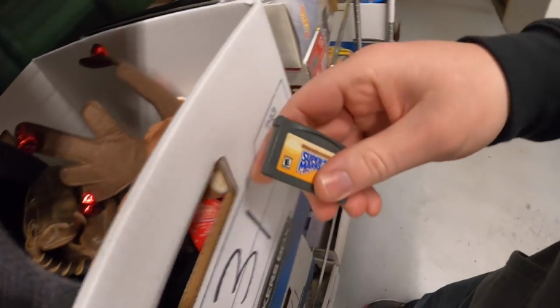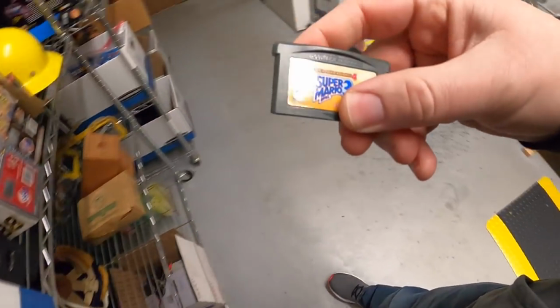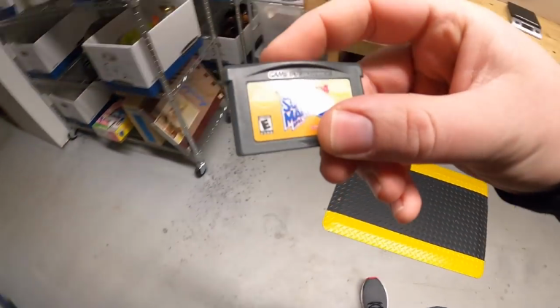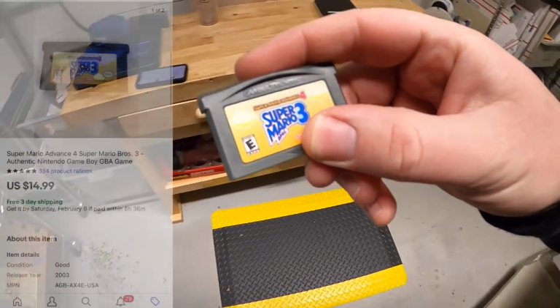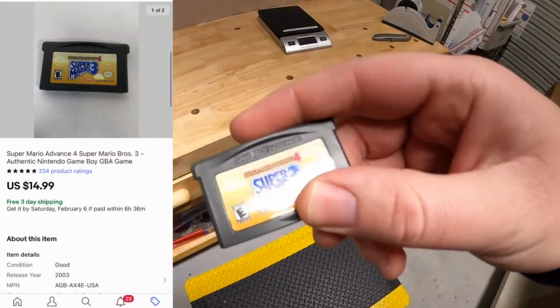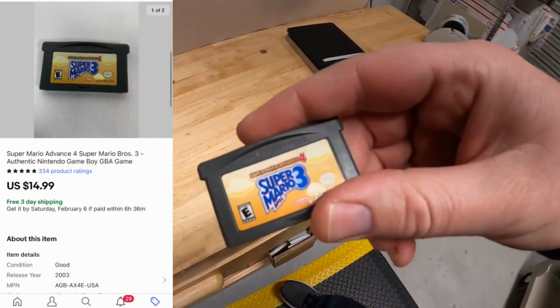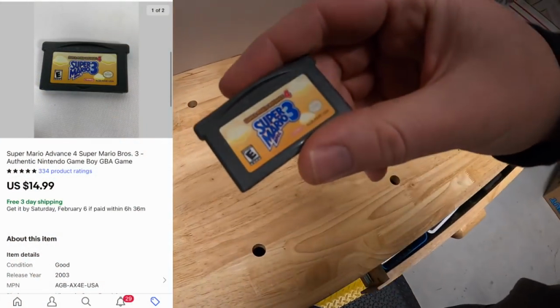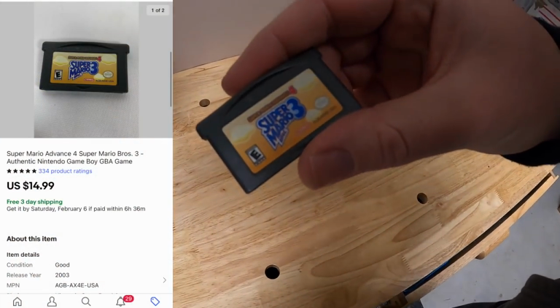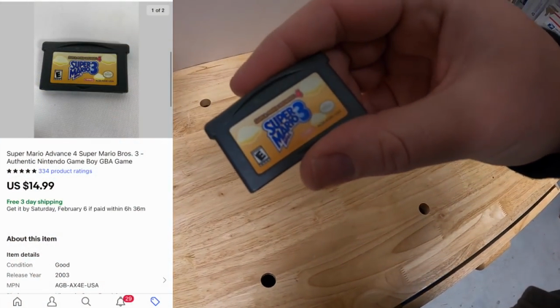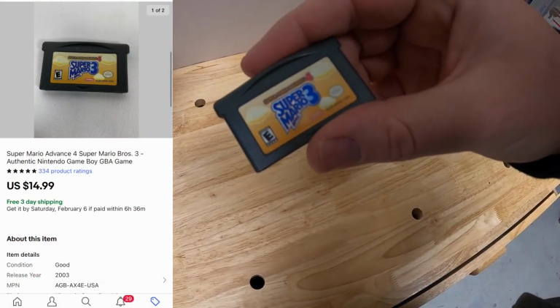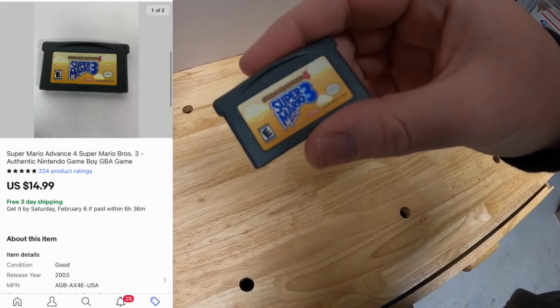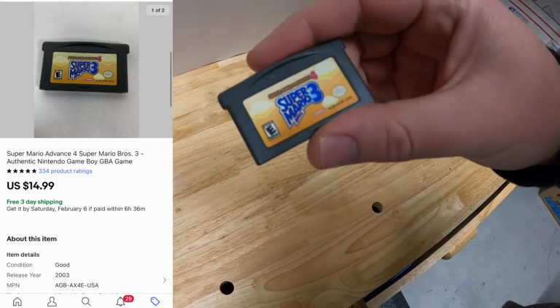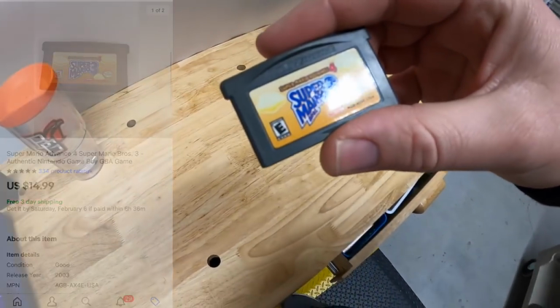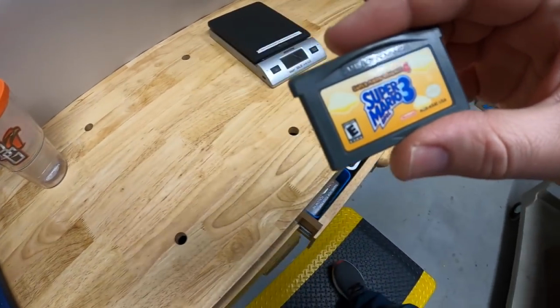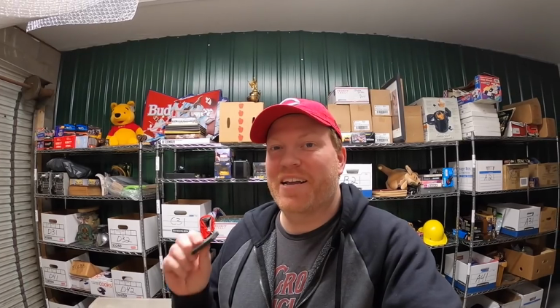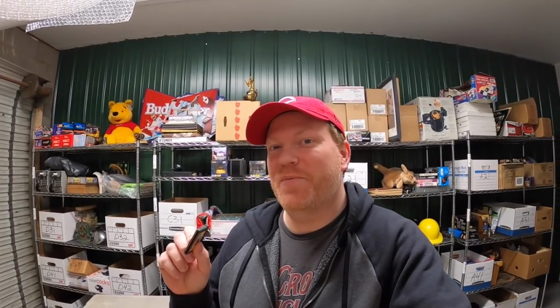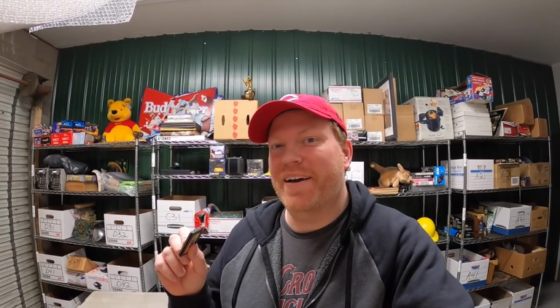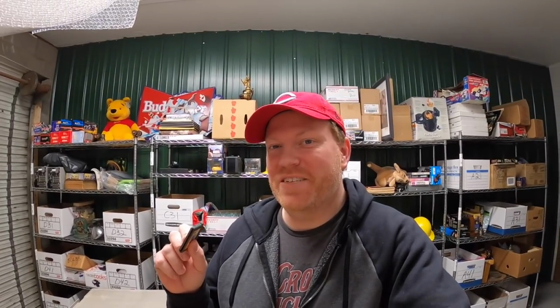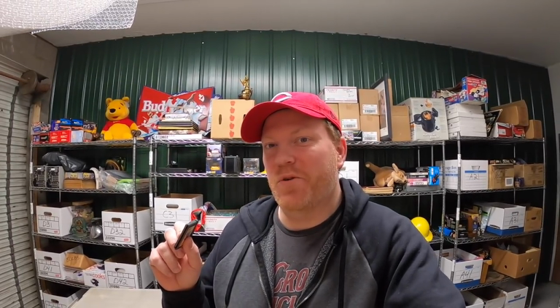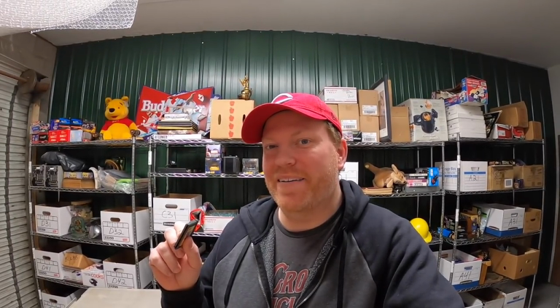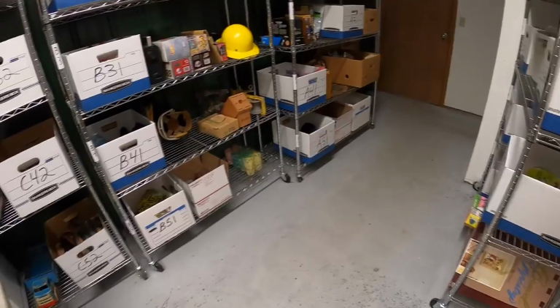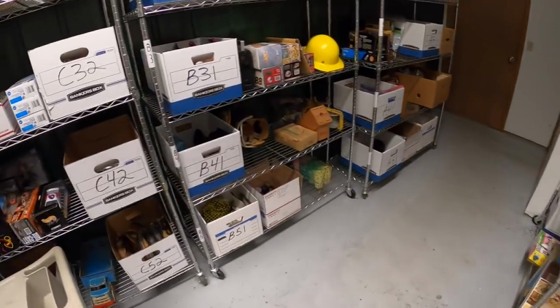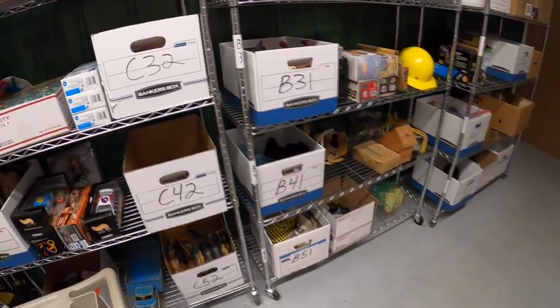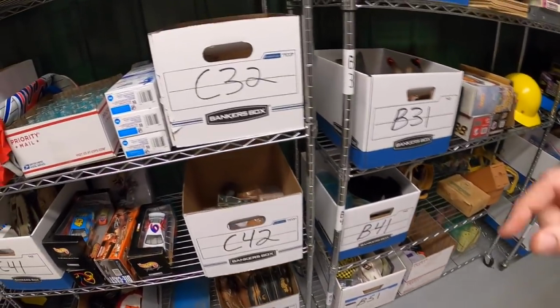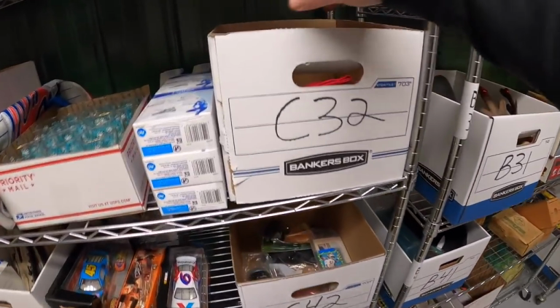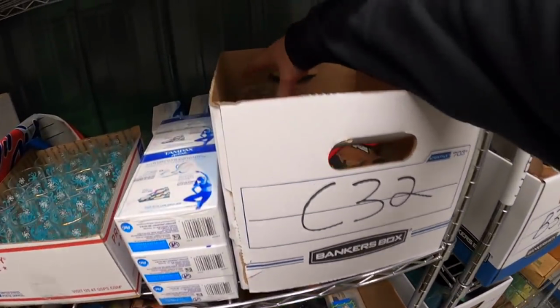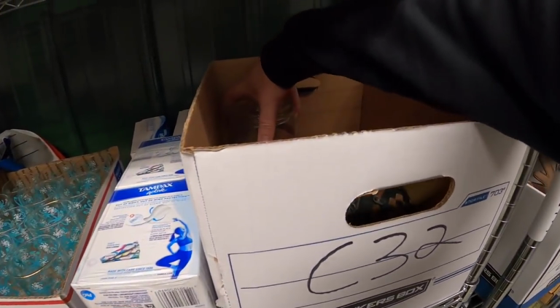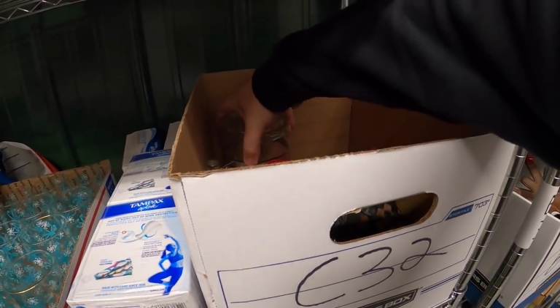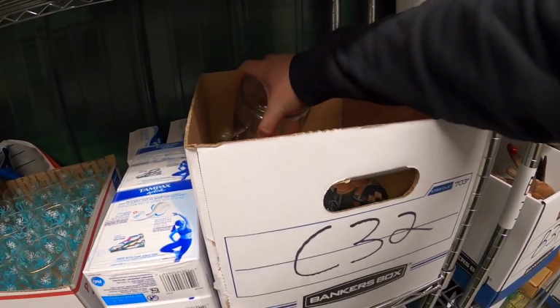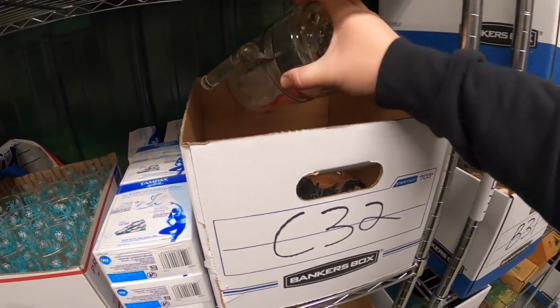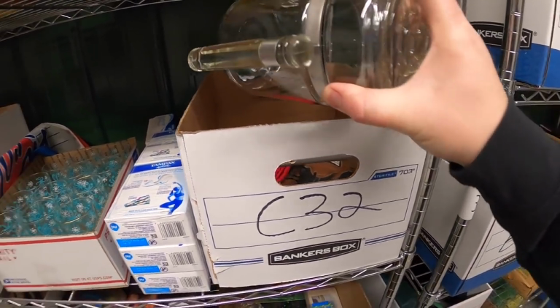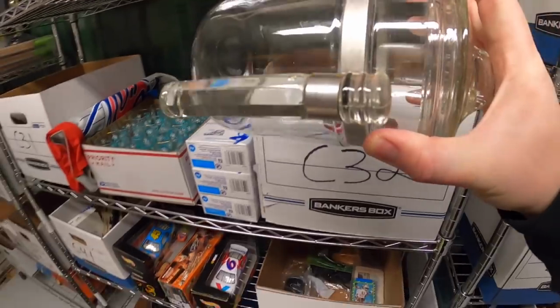Next thing is in B31 — it is Super Mario Brothers 3 for Game Boy Advance. That sold for $14.99 free shipping and it's going to viewer named Rebecca. Thanks for the support, Rebecca!